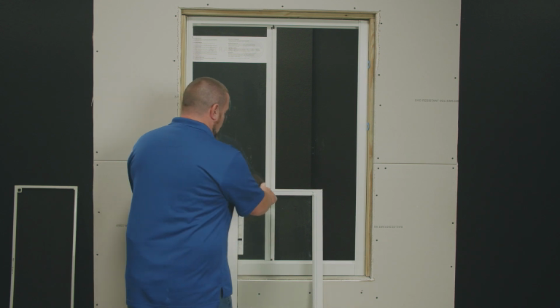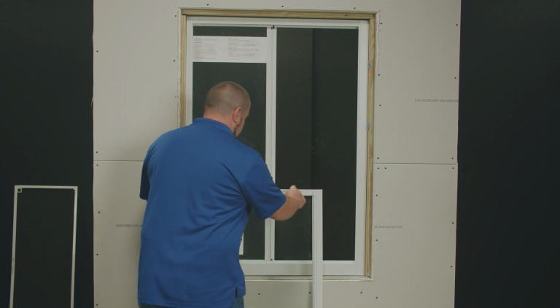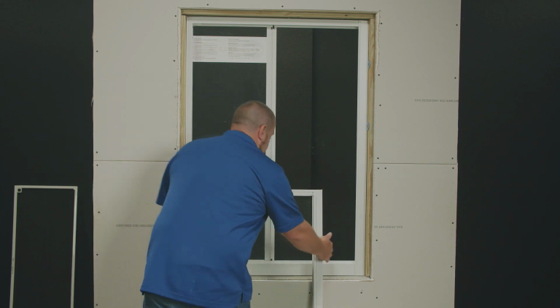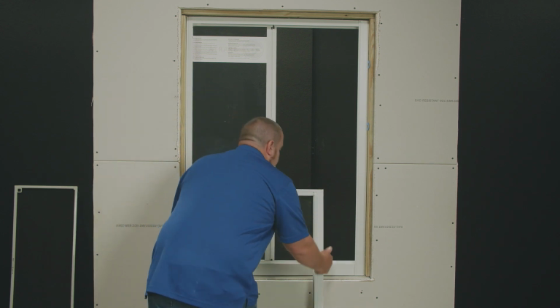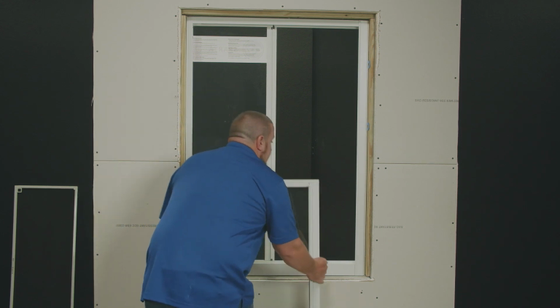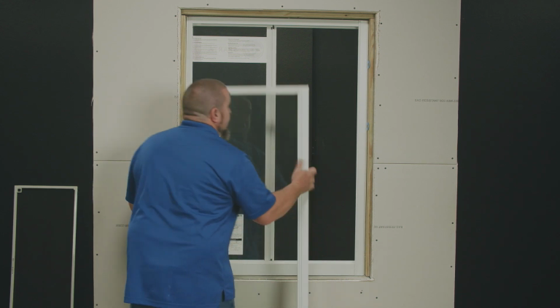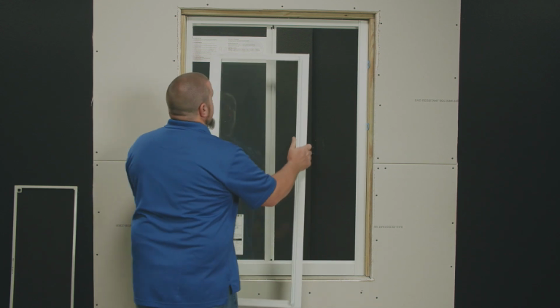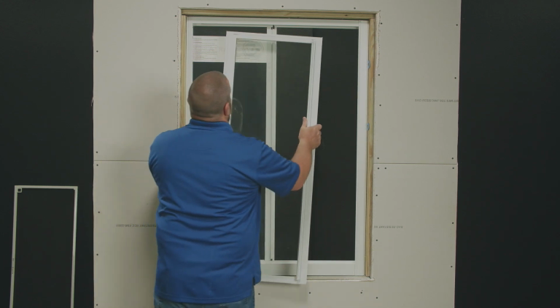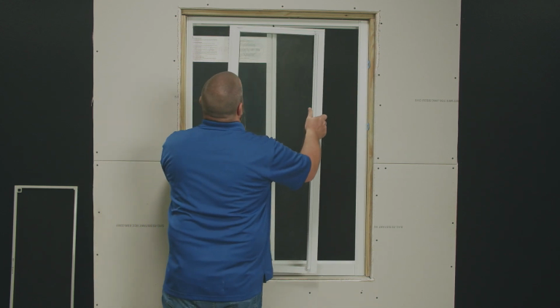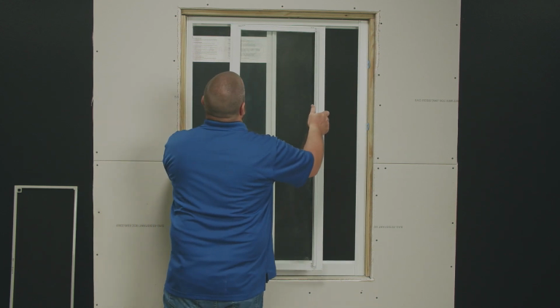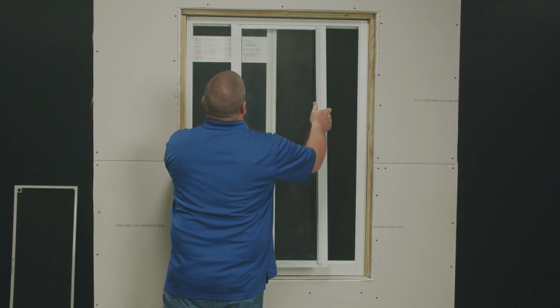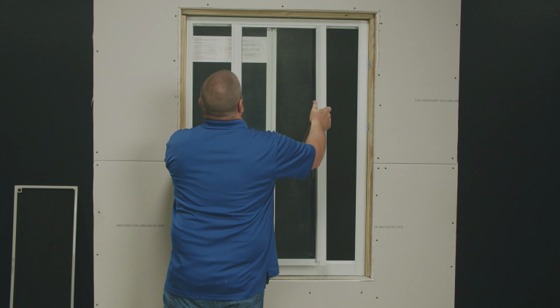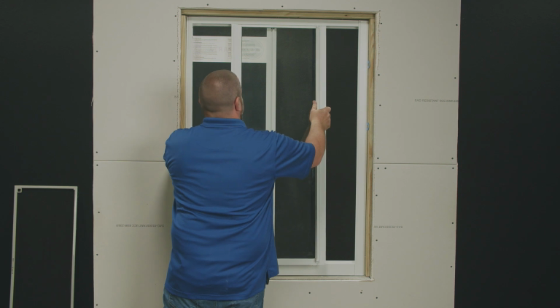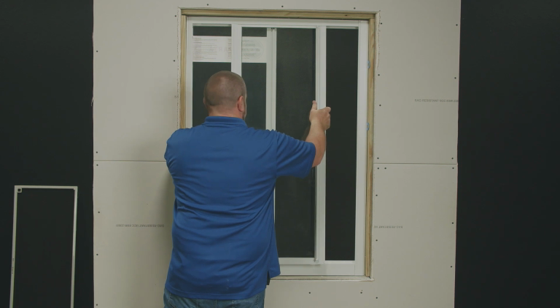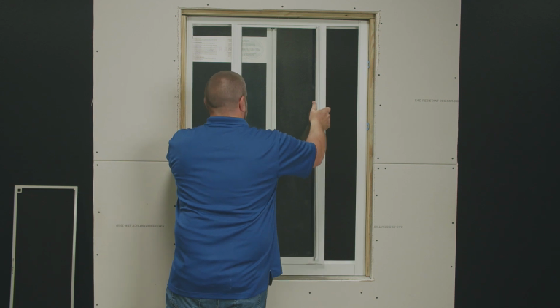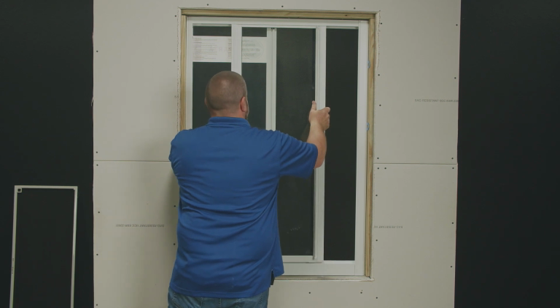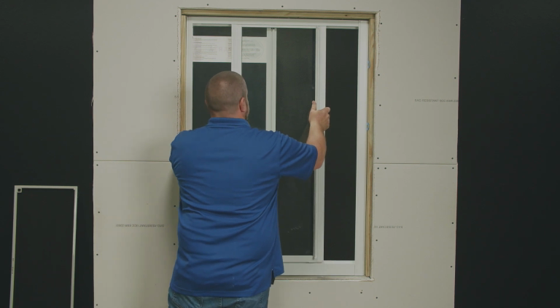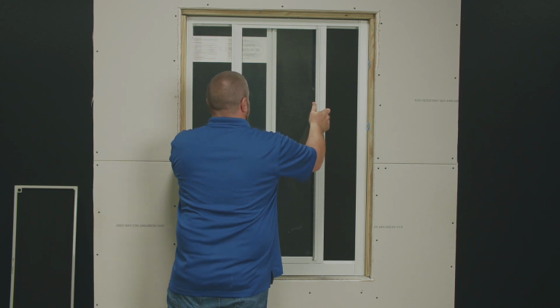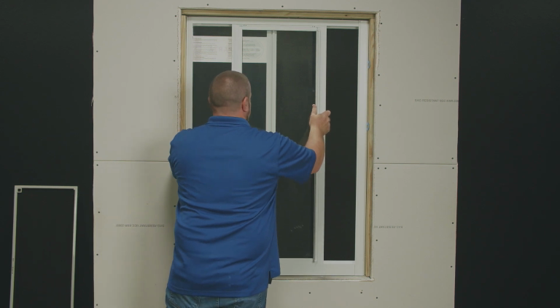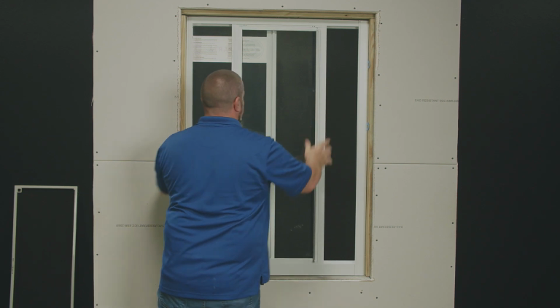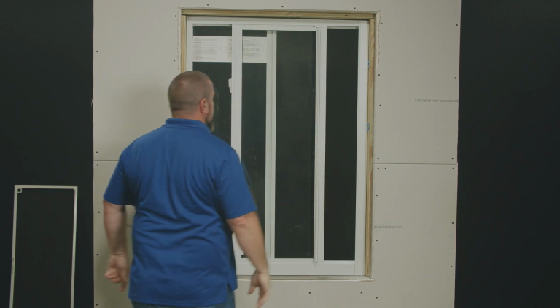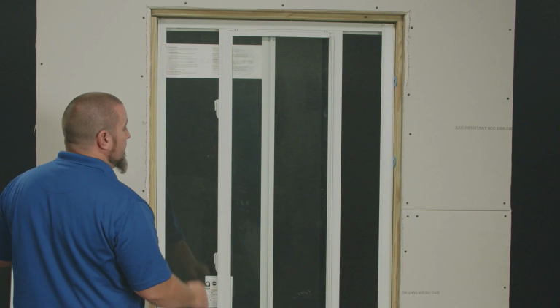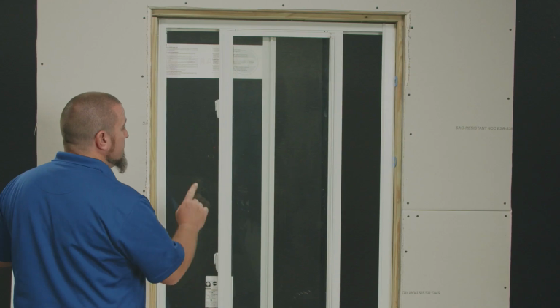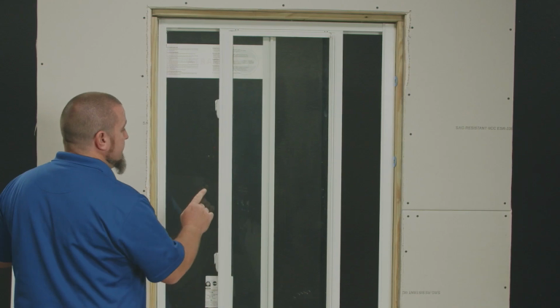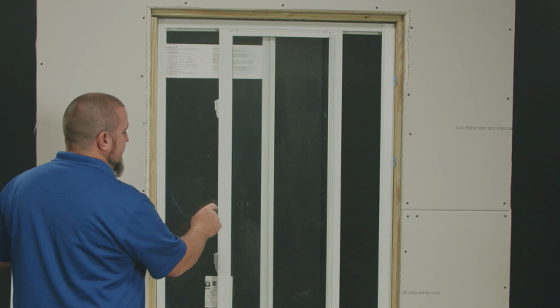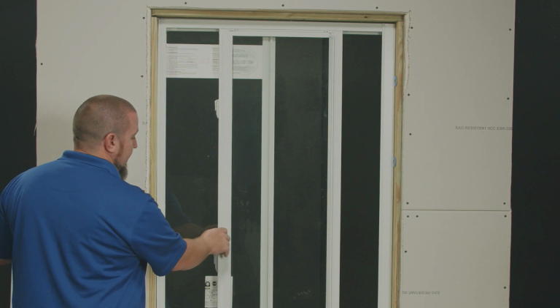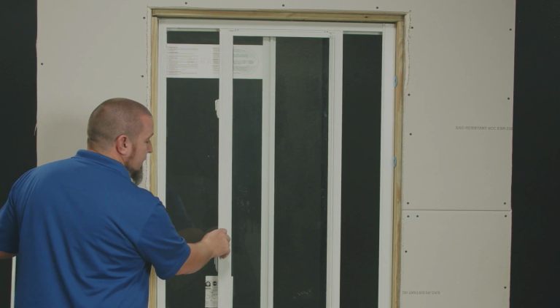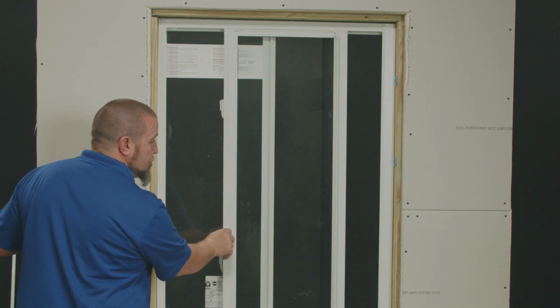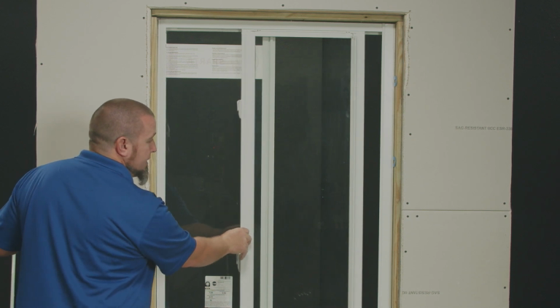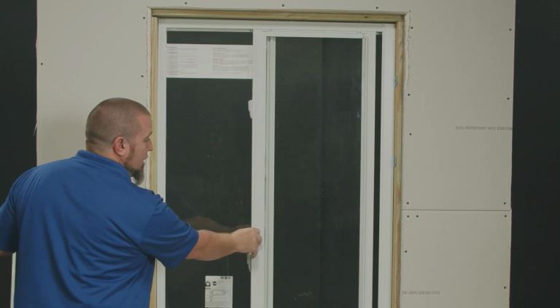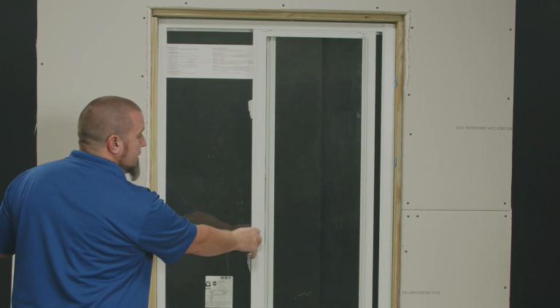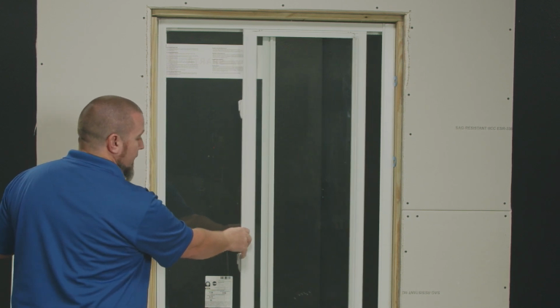We'll start by inserting the top of the sash into the header. We'll swing the bottom and set on top of the sill. Before we insert the top sash guides, ensure the sash operates smoothly.